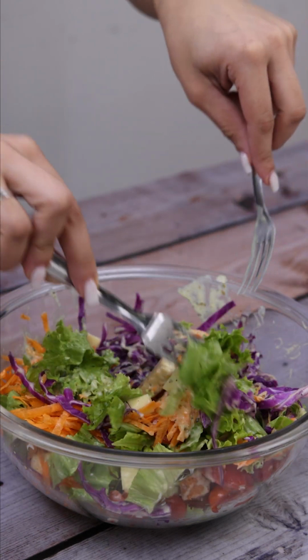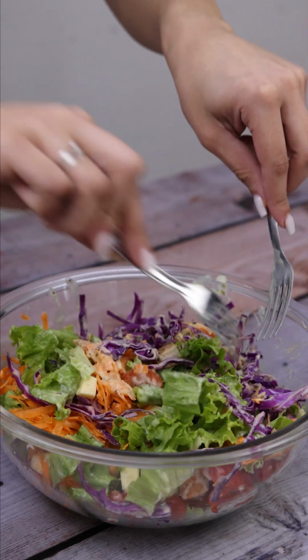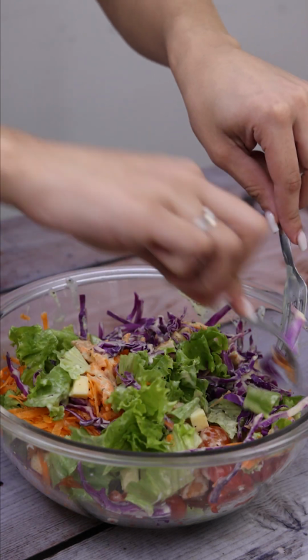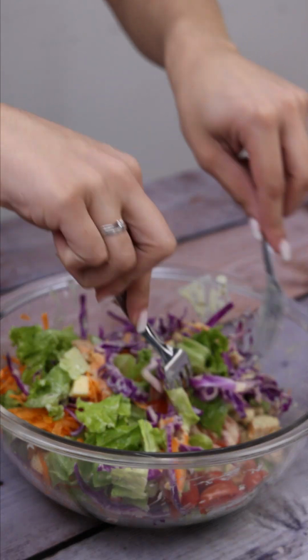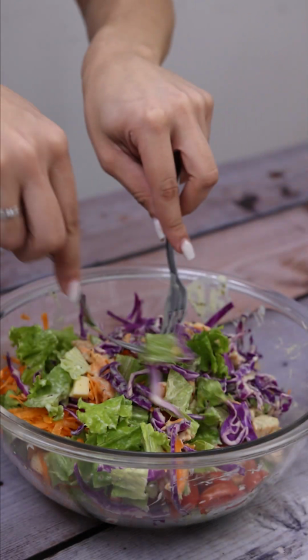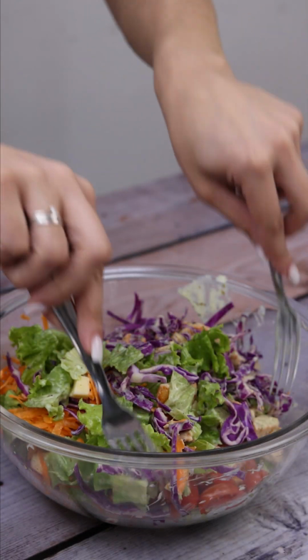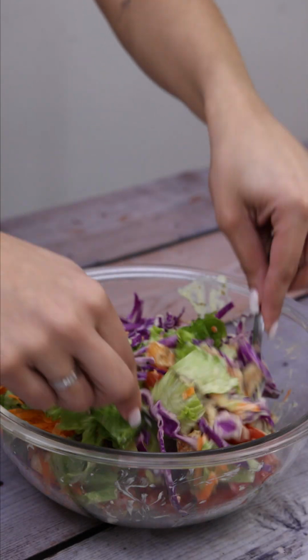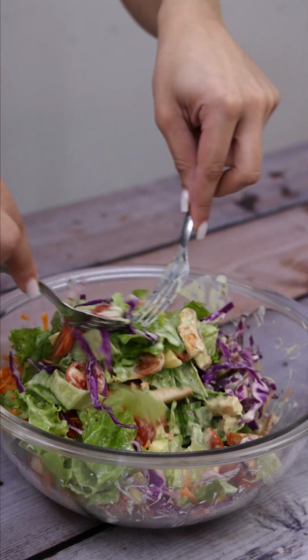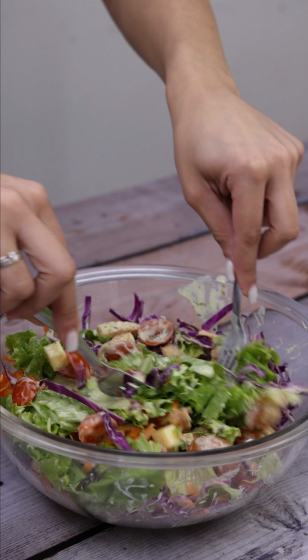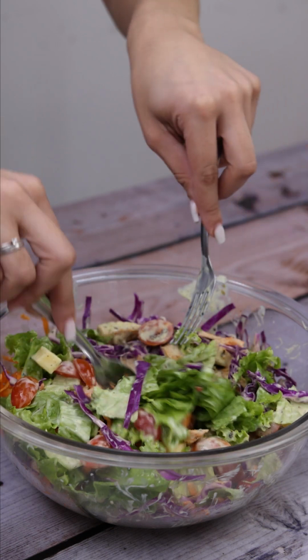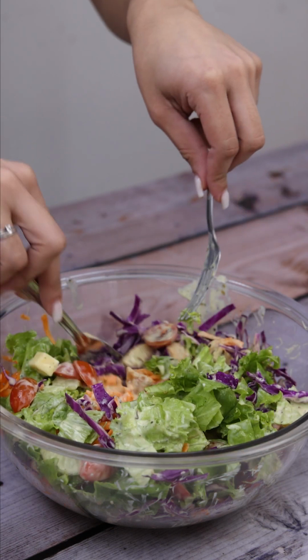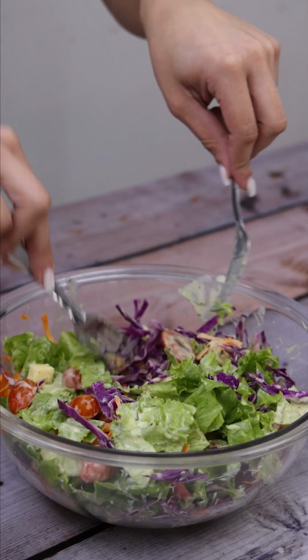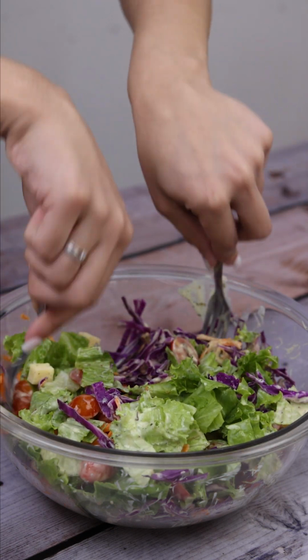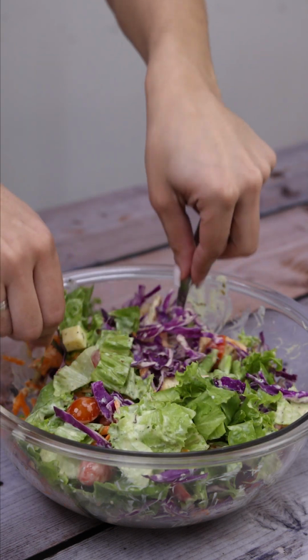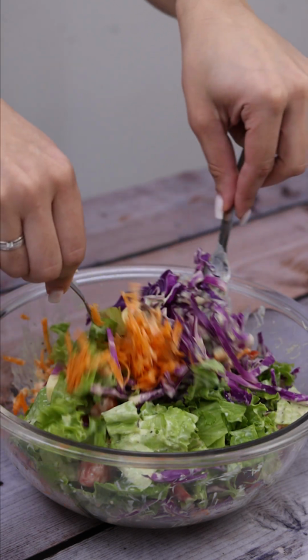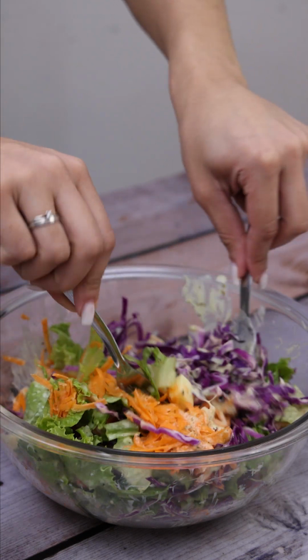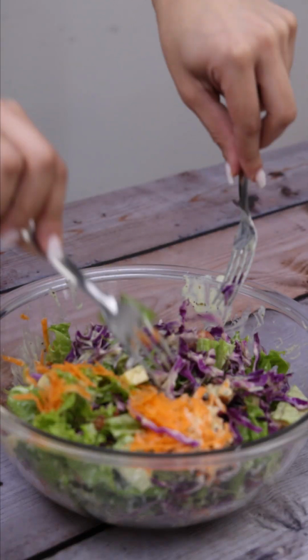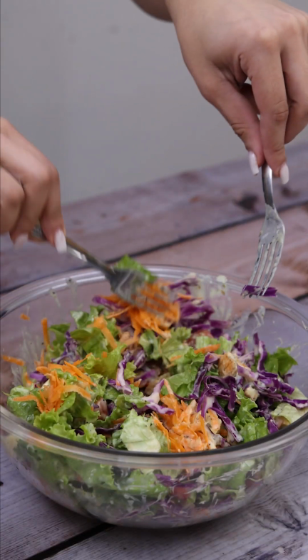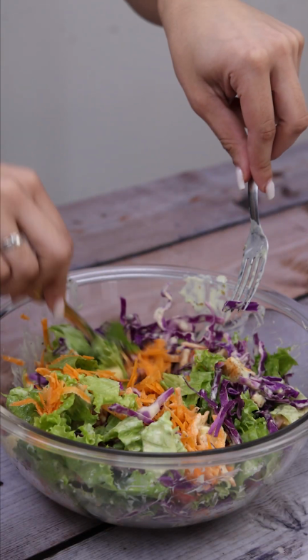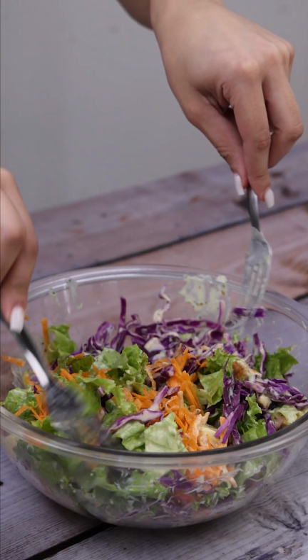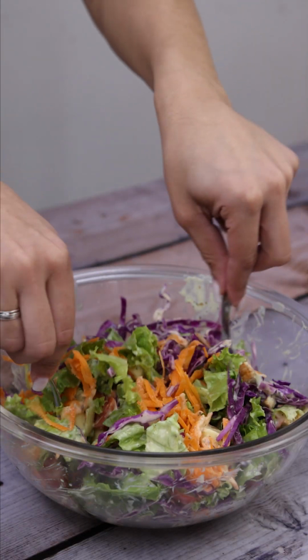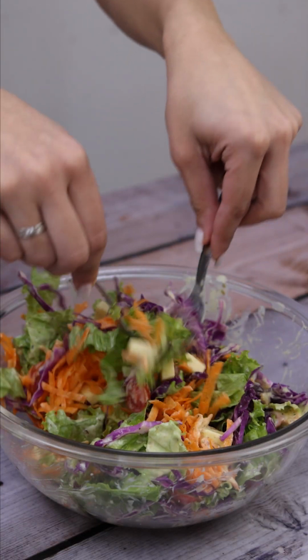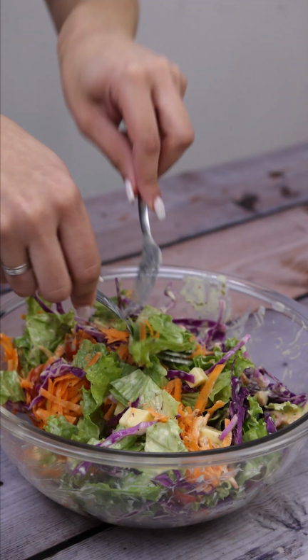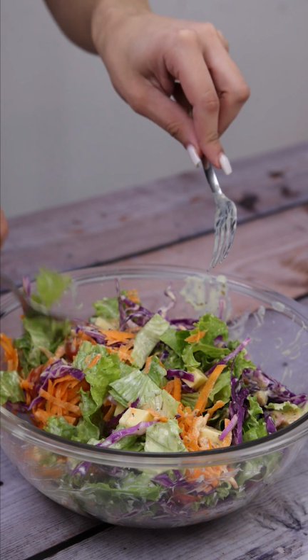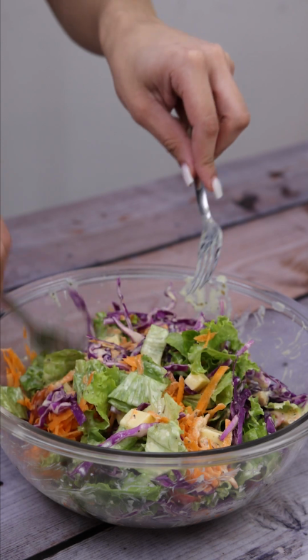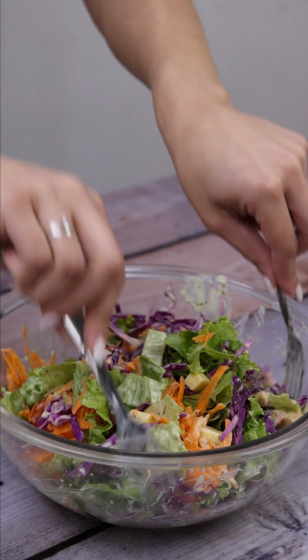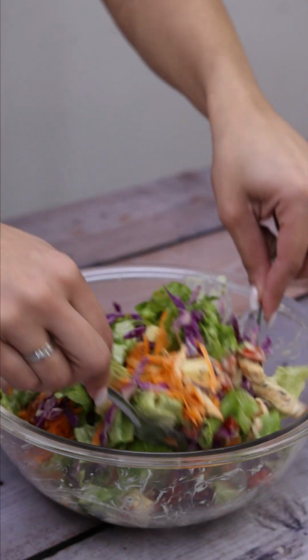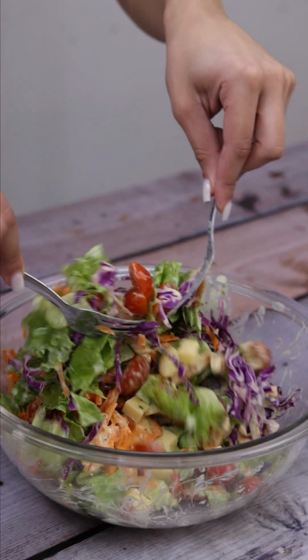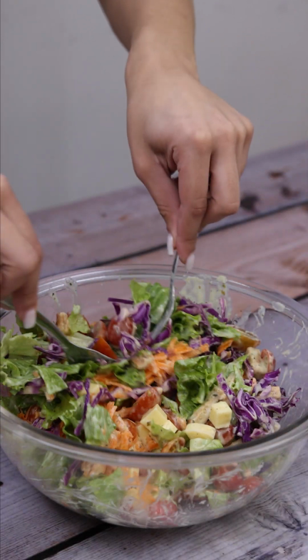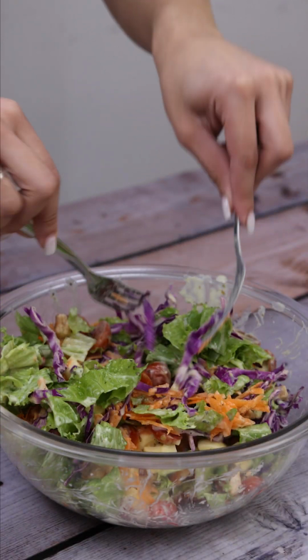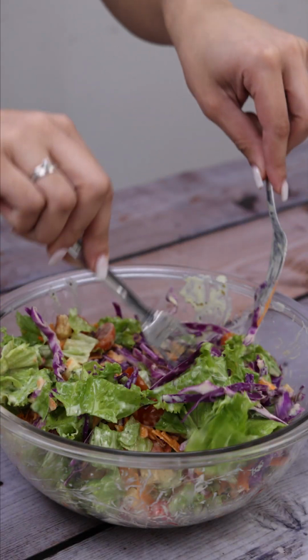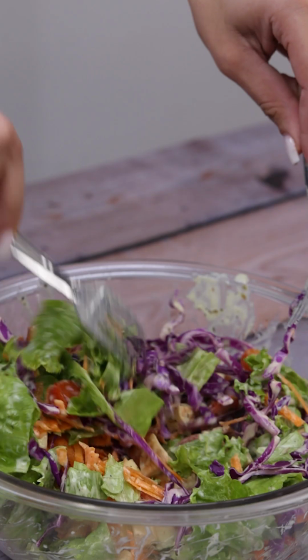And before I forget, tell me which city you're watching from so I can send you a special hug. Today's hug goes to Rufina Venzen from the Philippines — I'm glad you're enjoying our recipes.